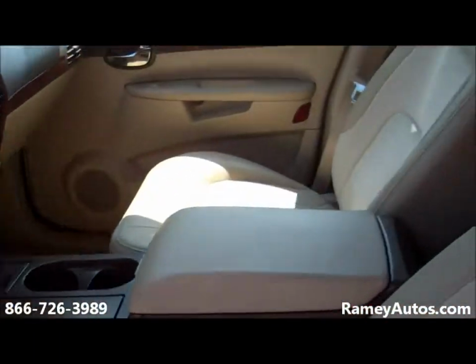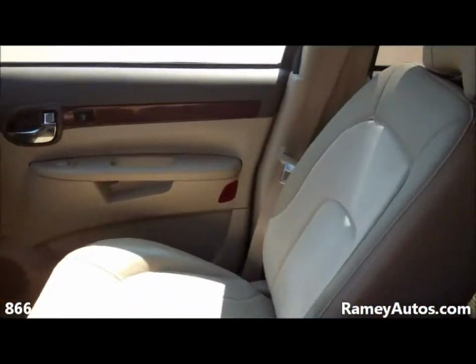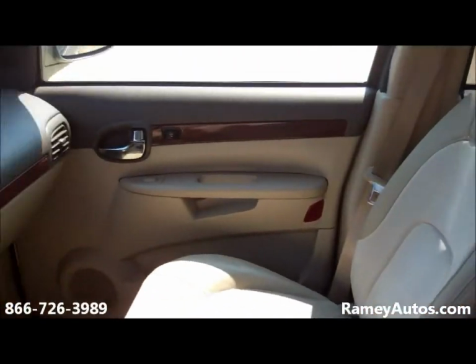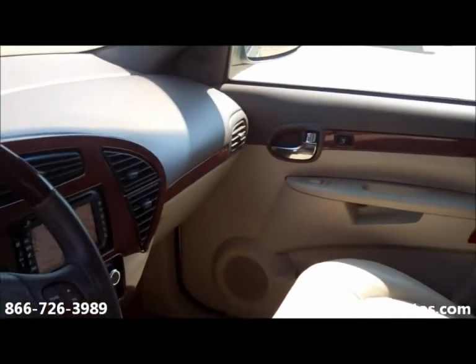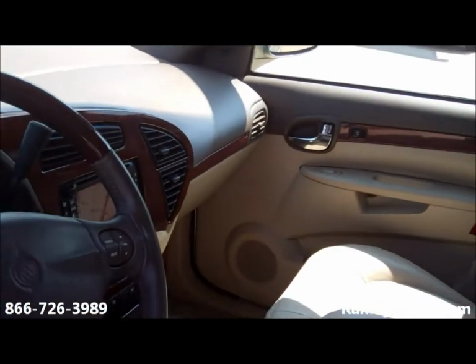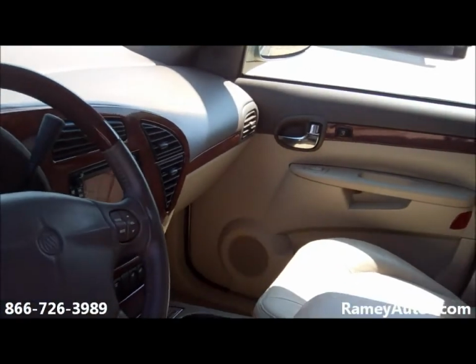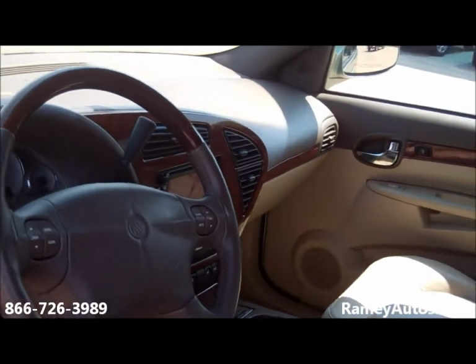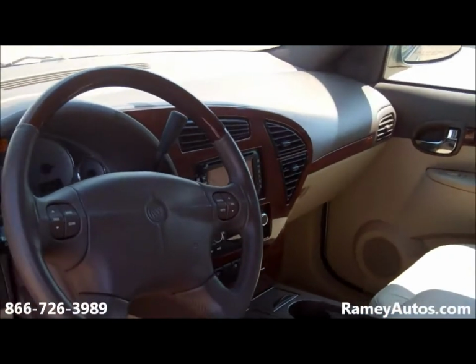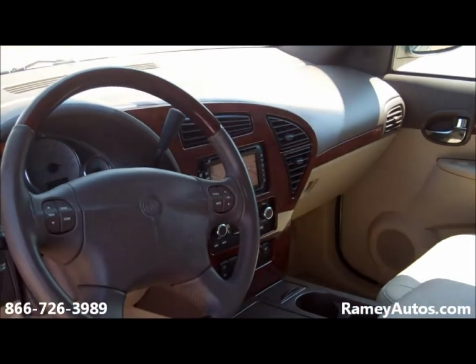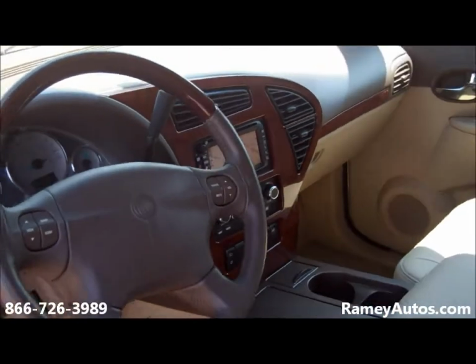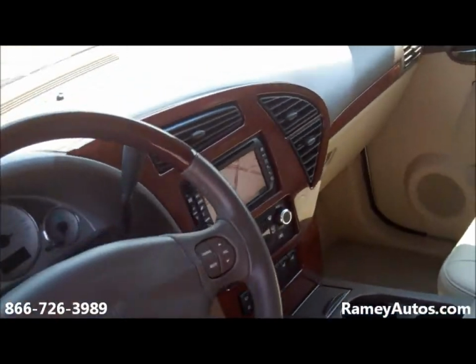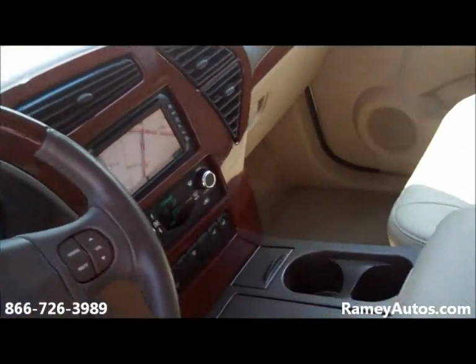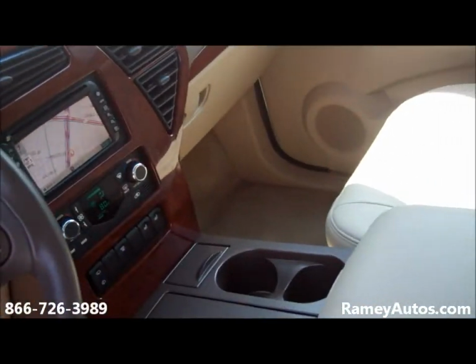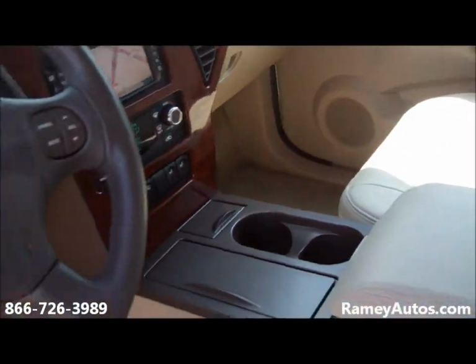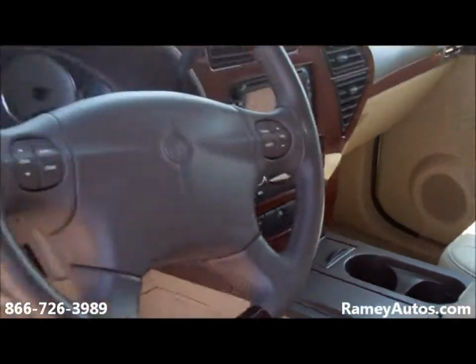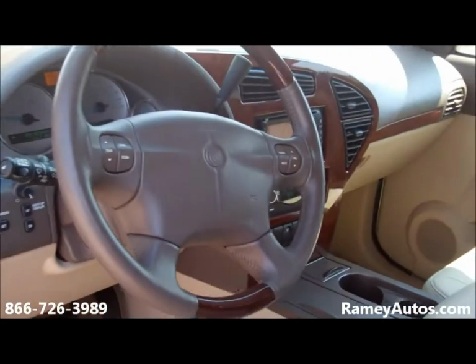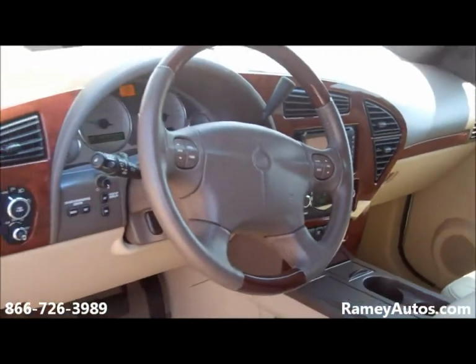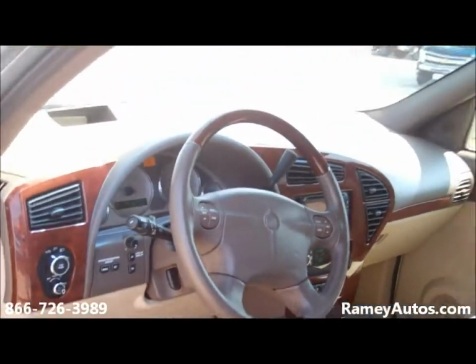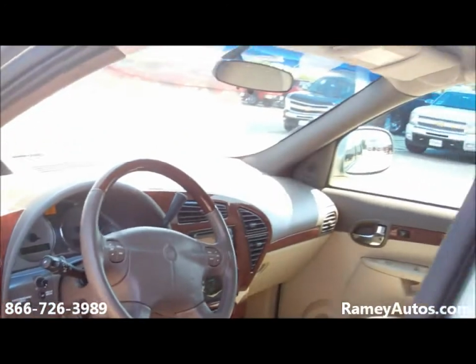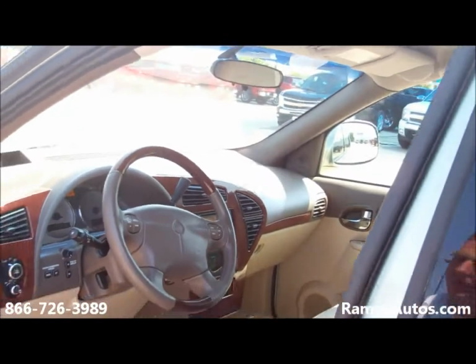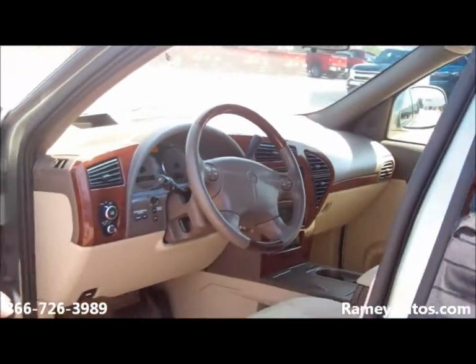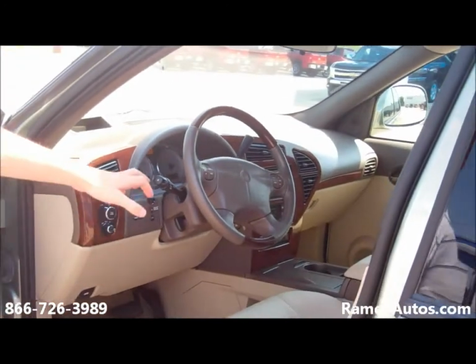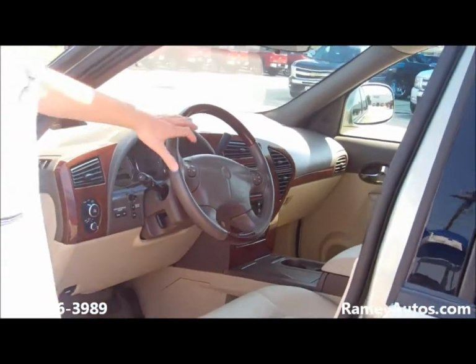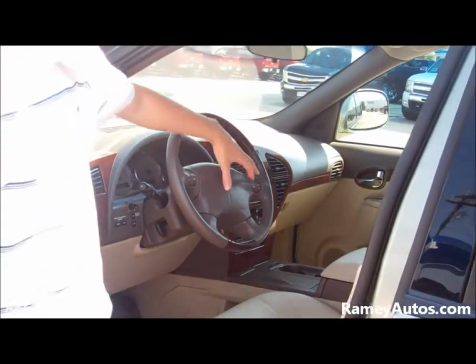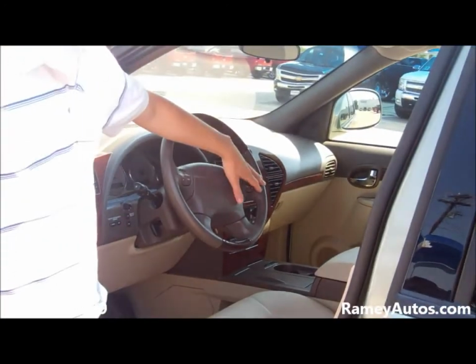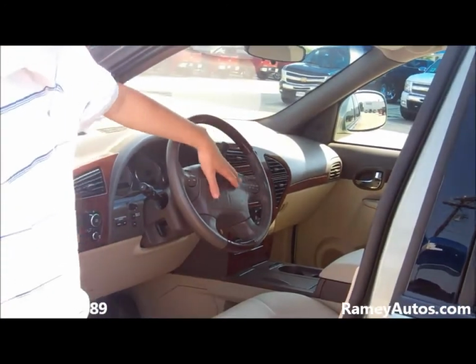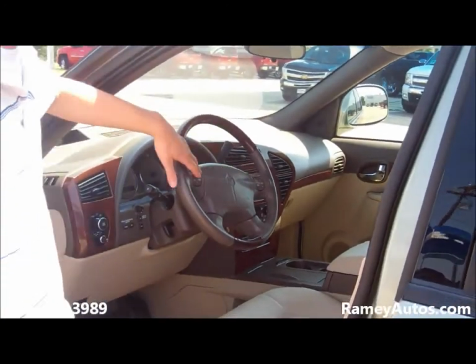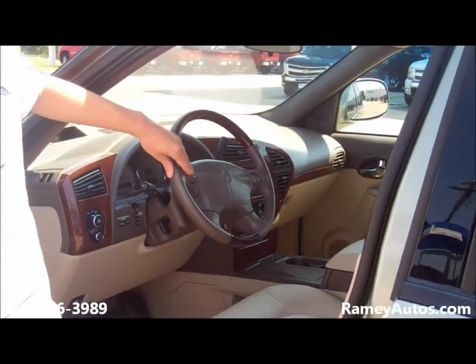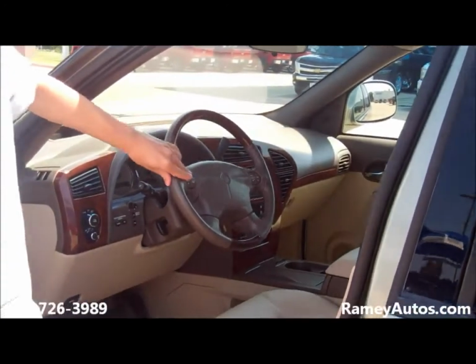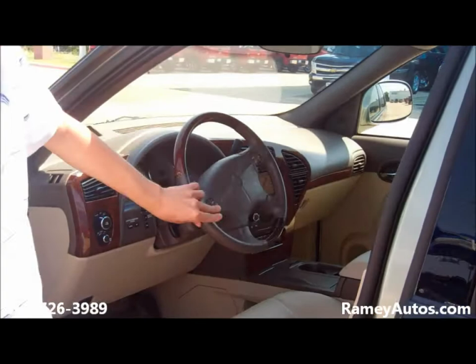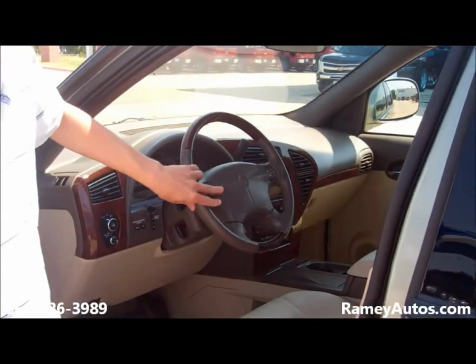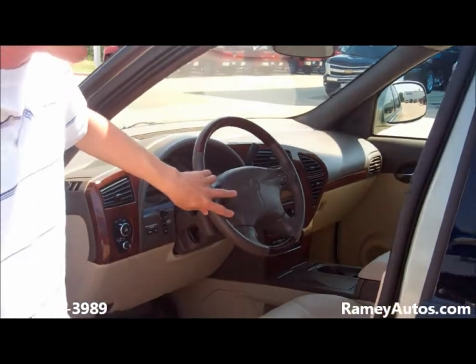This particular unit does have navigation, AM/FM, CD player, XM radio compatible. It does have heads-up display, and it also has a full set-up of hands-free control as far as the radio and your cruise go.